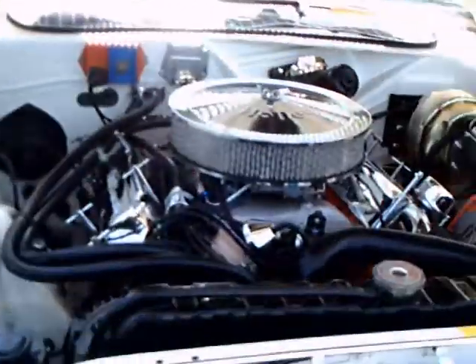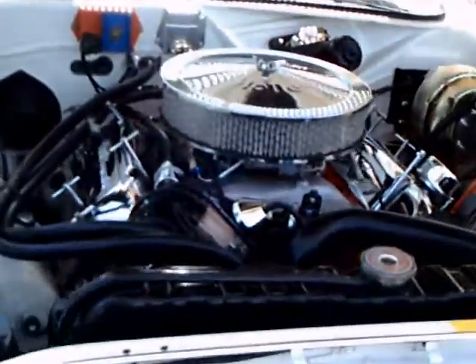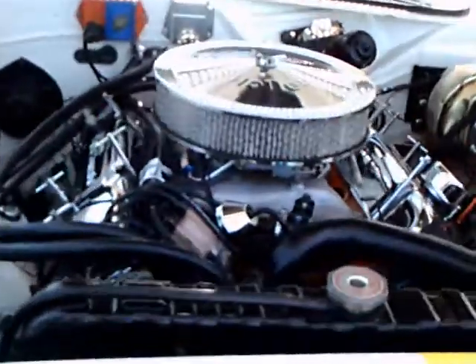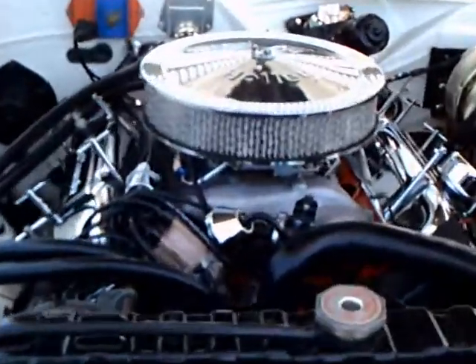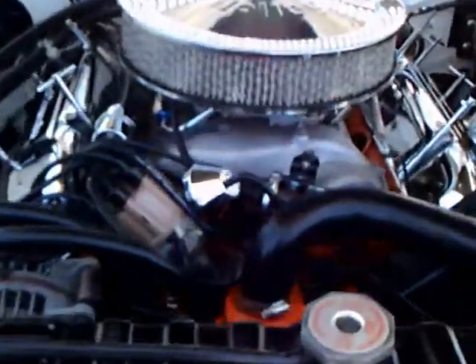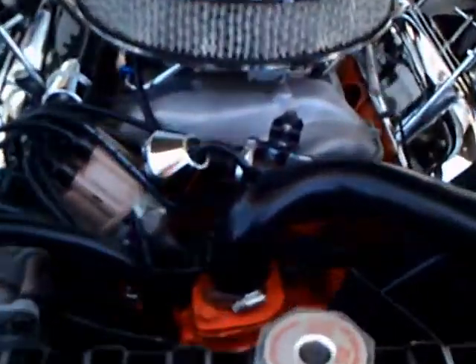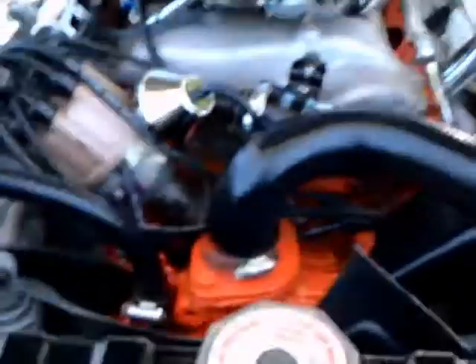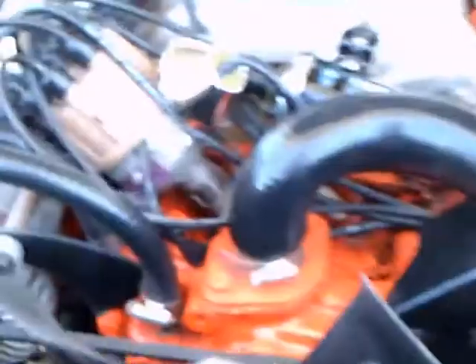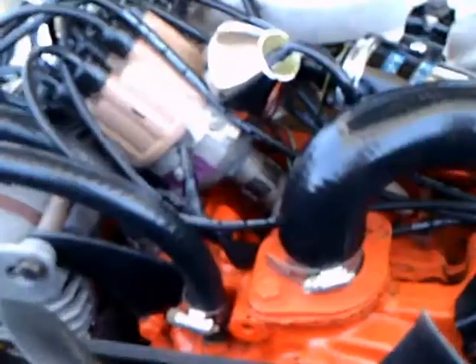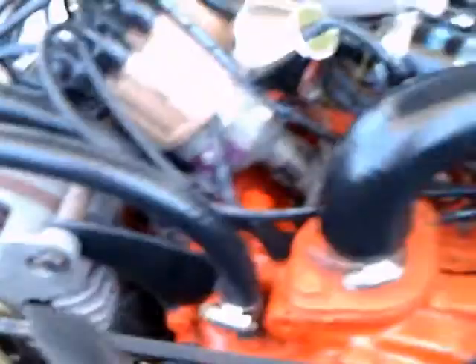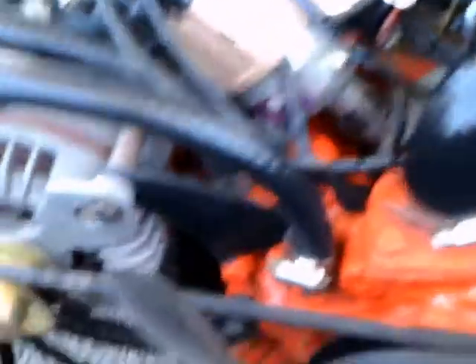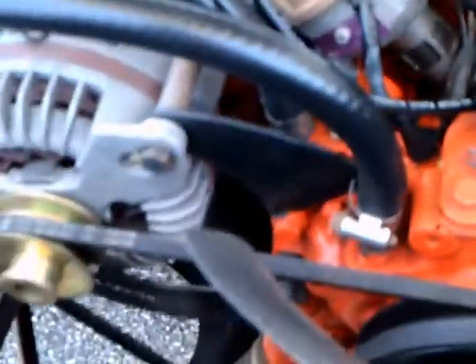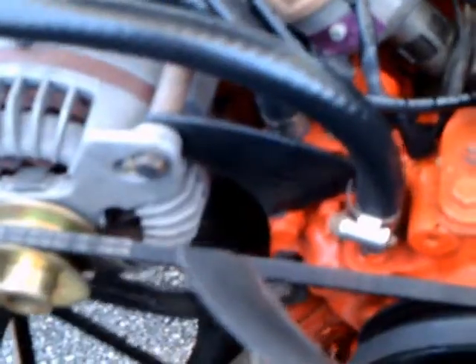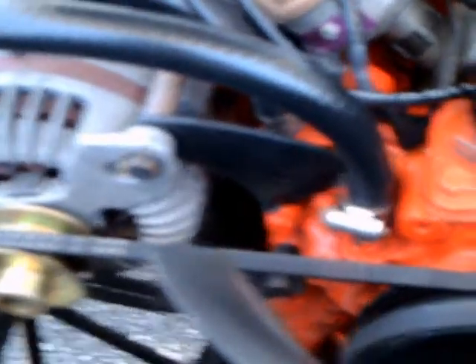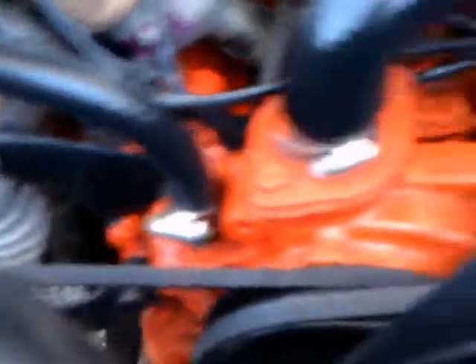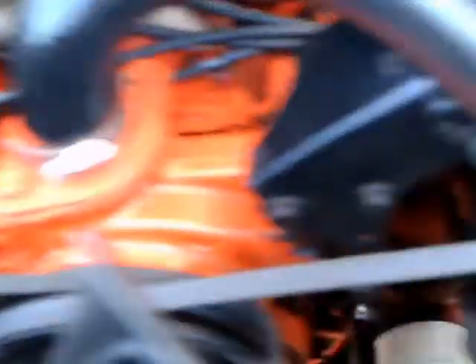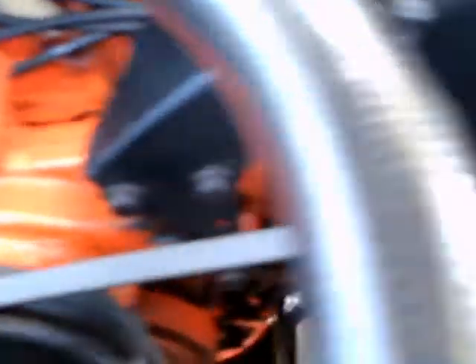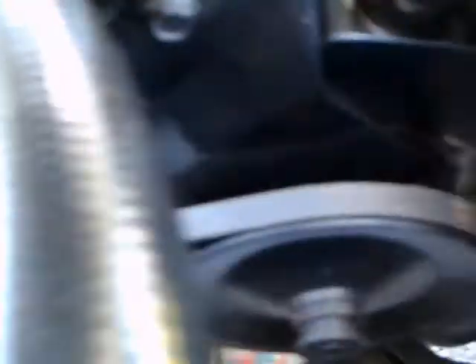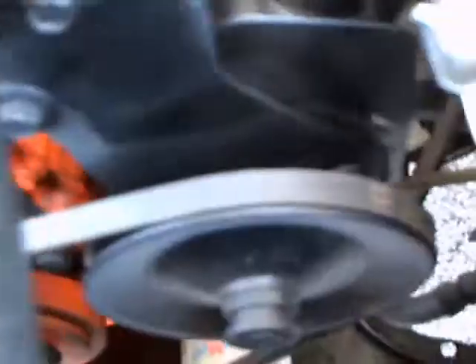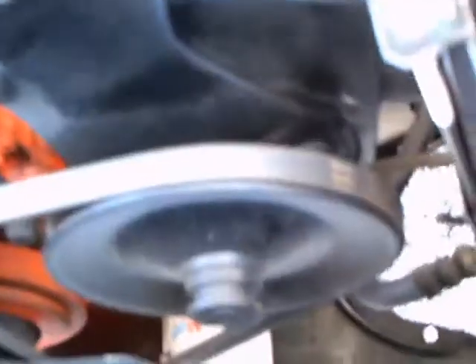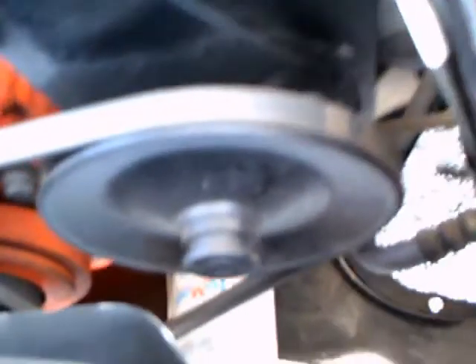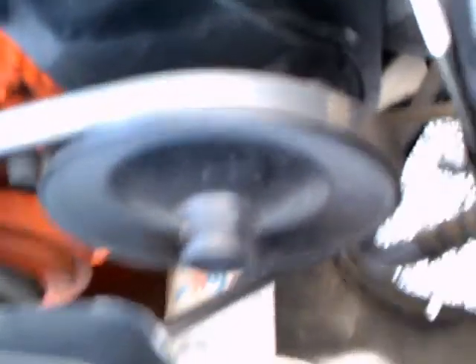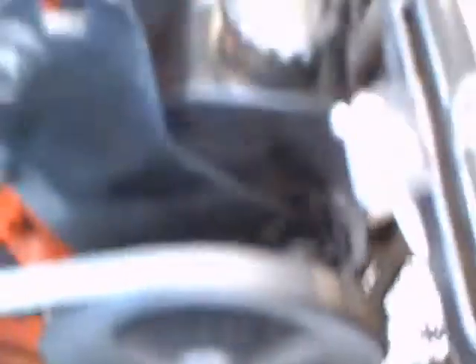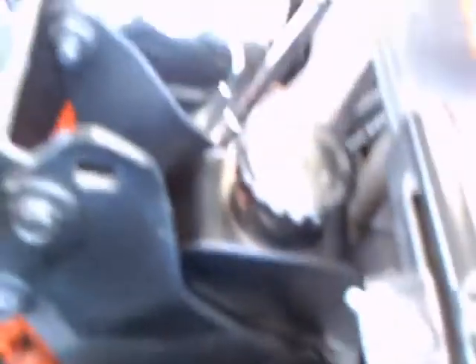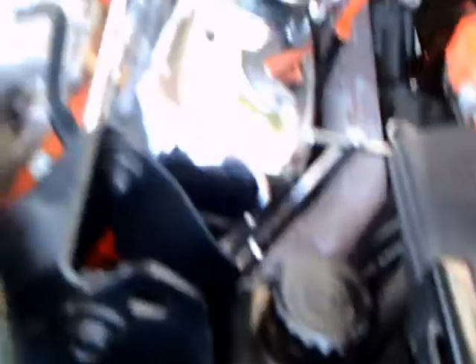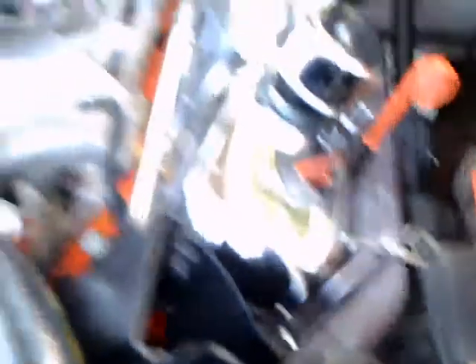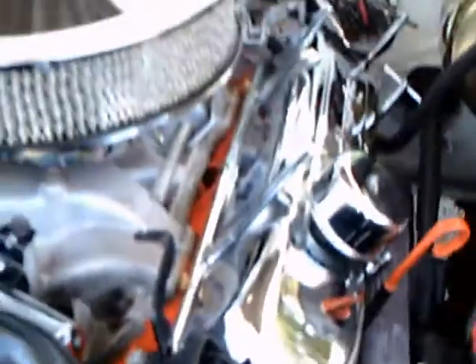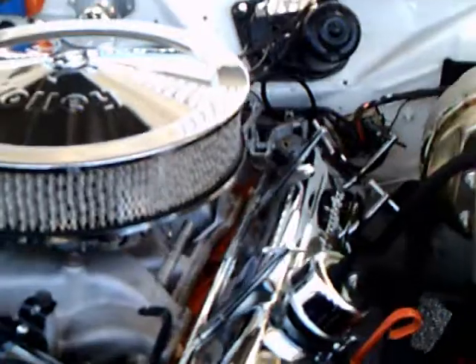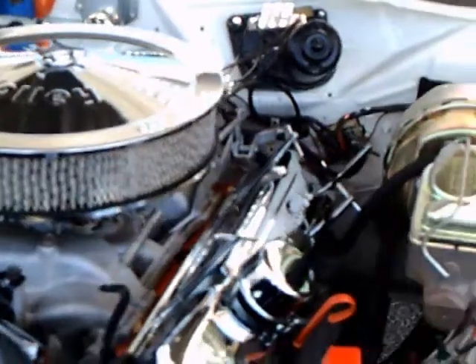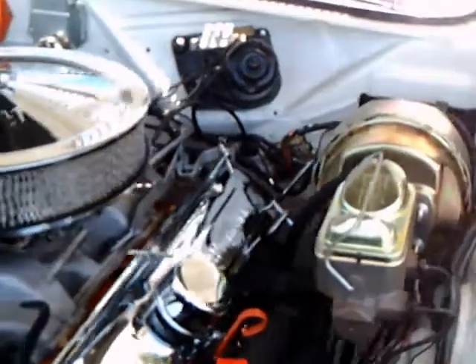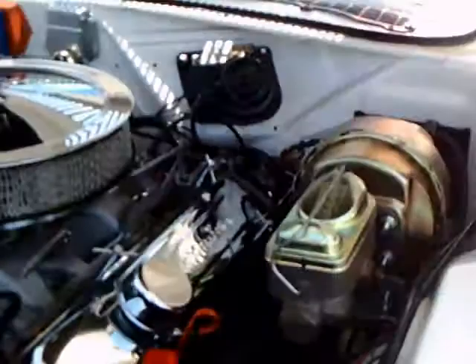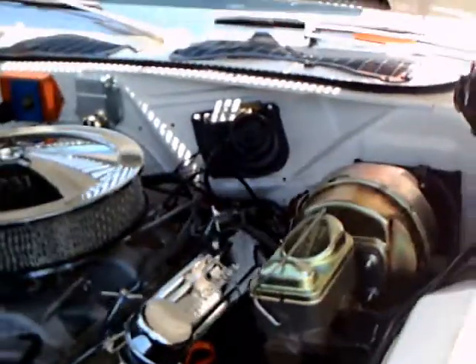Everything looks very tidy here. Aftermarket air cleaner there. Power steering and power brakes.